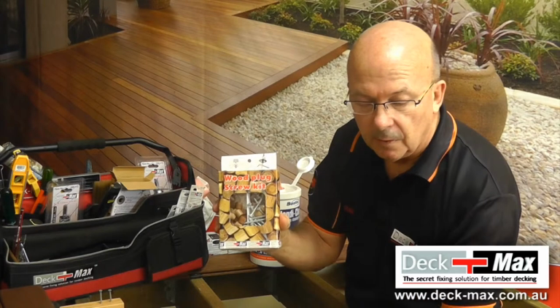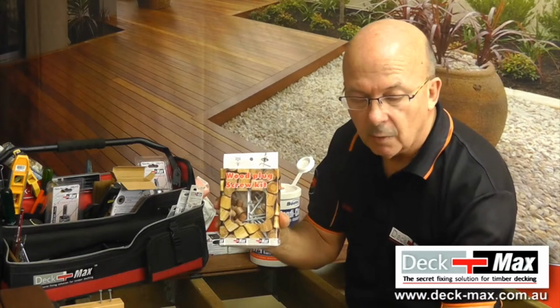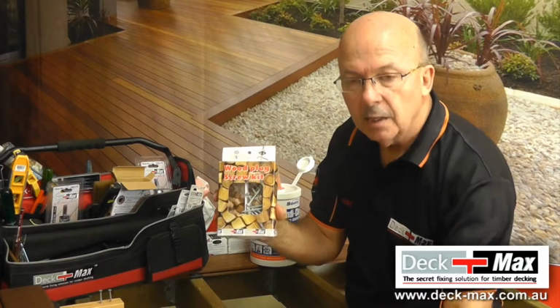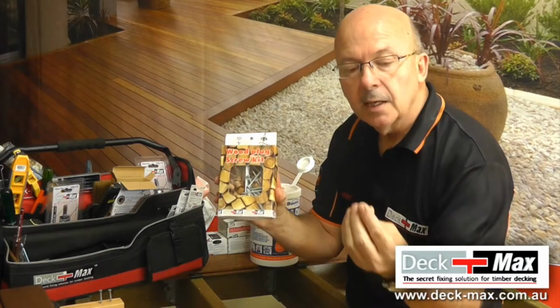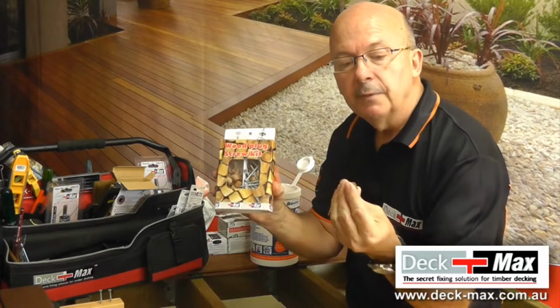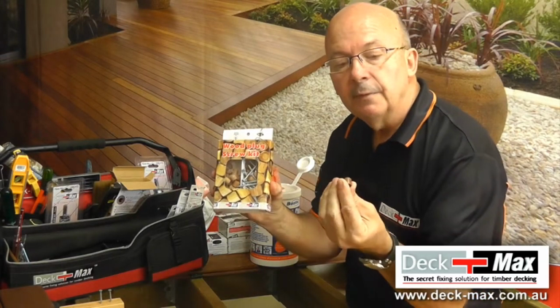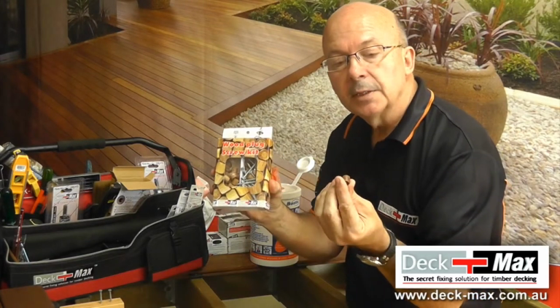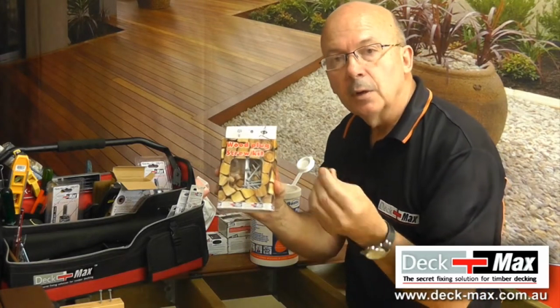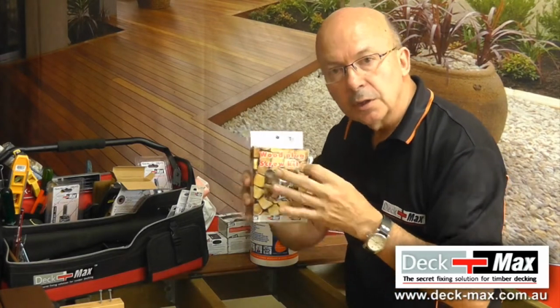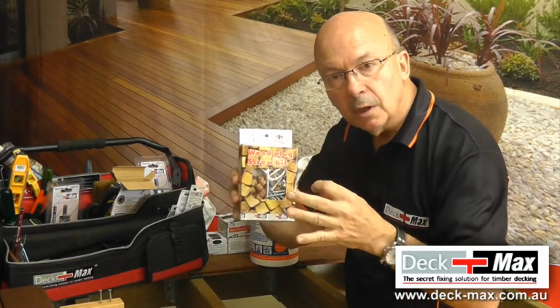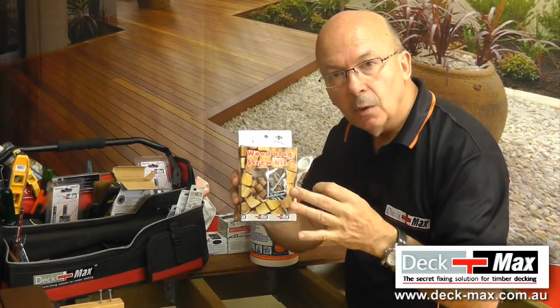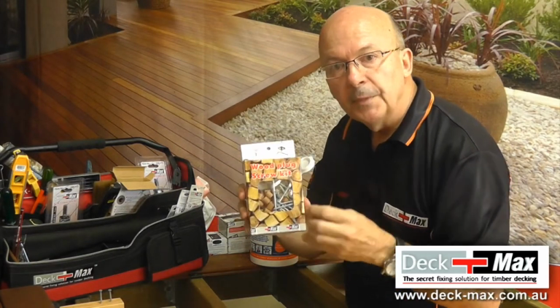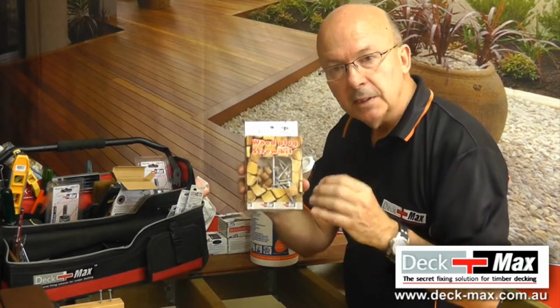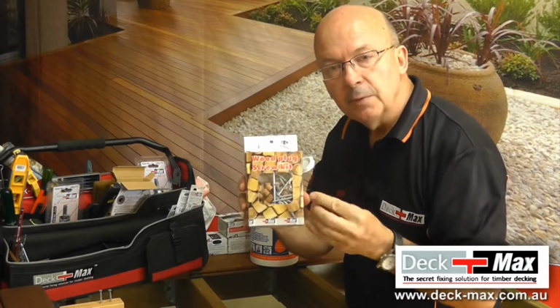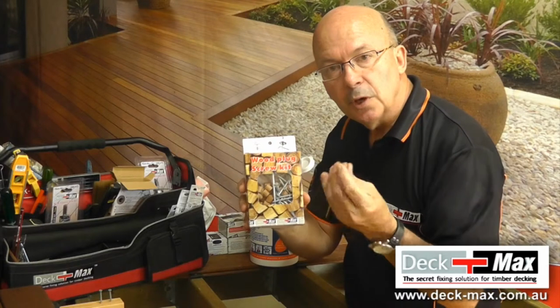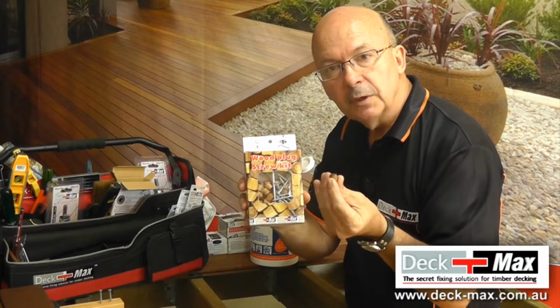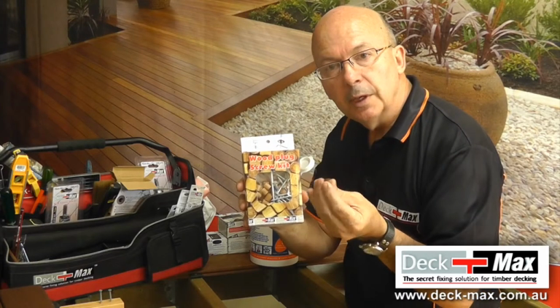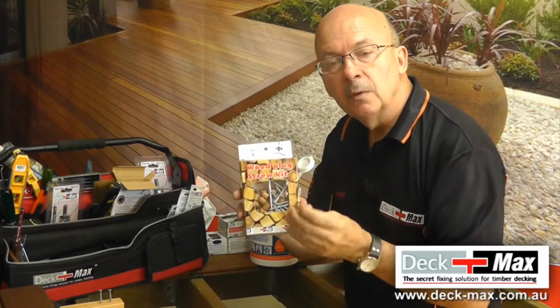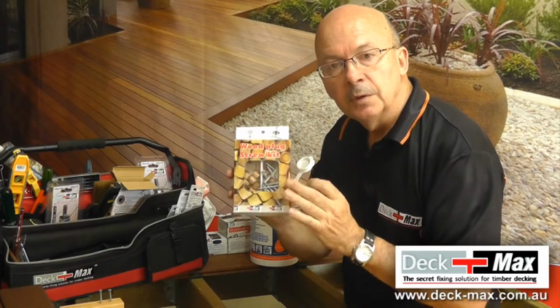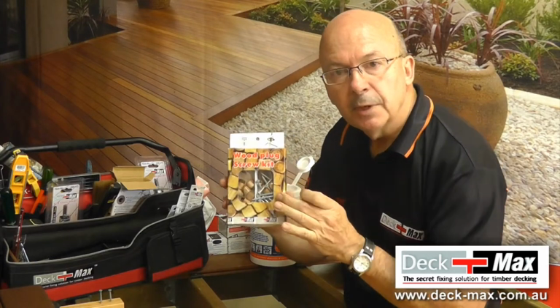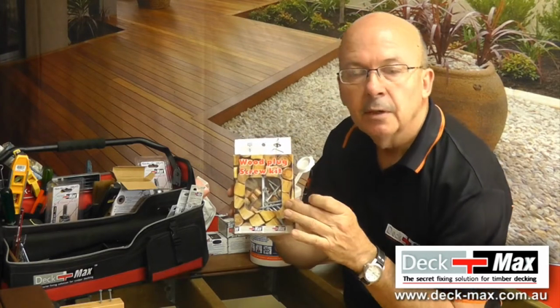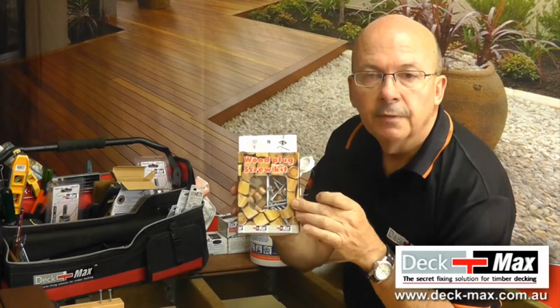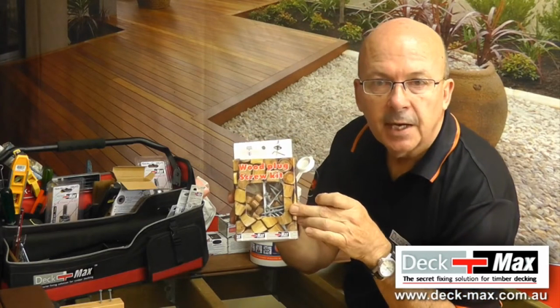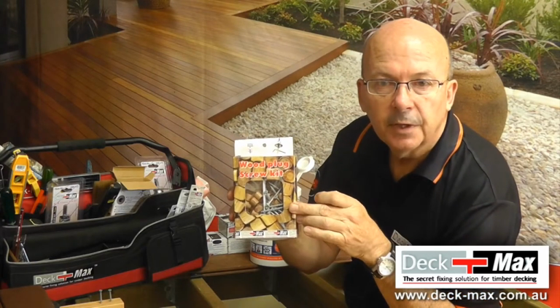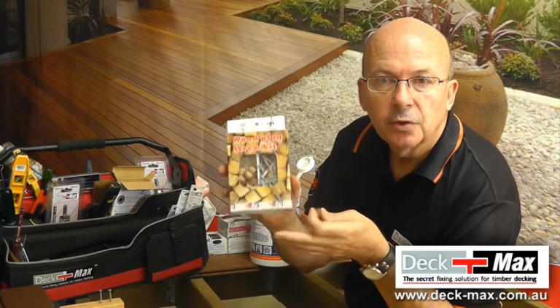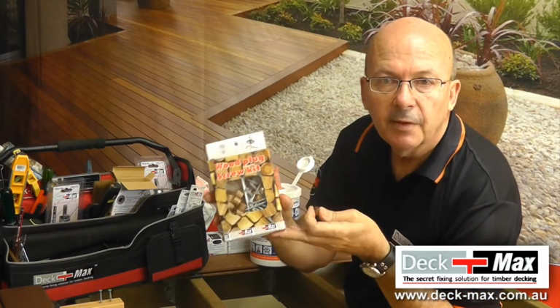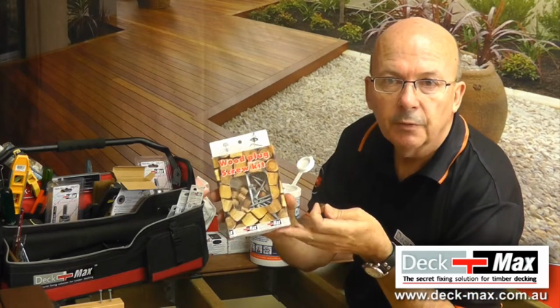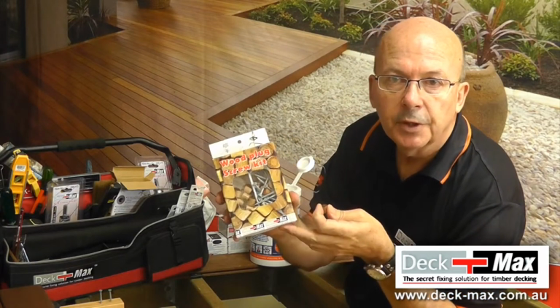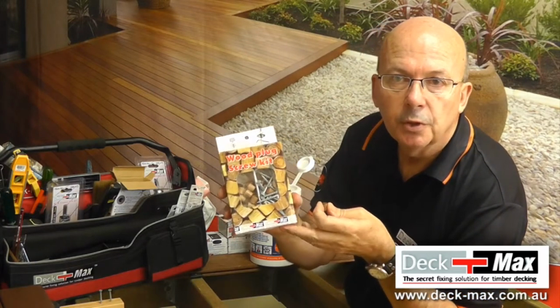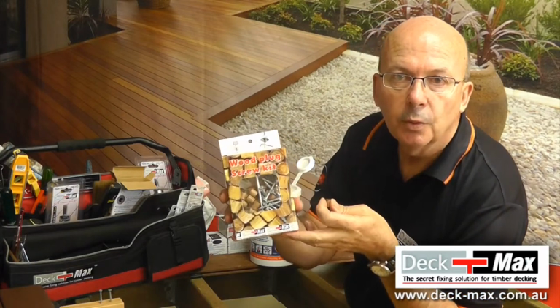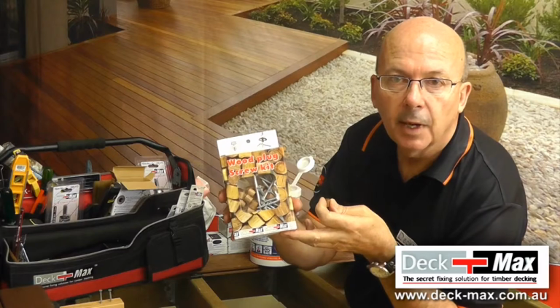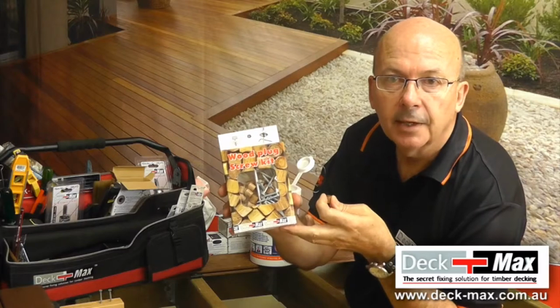The grain is cut differently so it locks into the hole. It's tapered — you don't have to glue it in. Just tap it in, sand it, and finish. You have a beautiful finish using the wood plug kit.